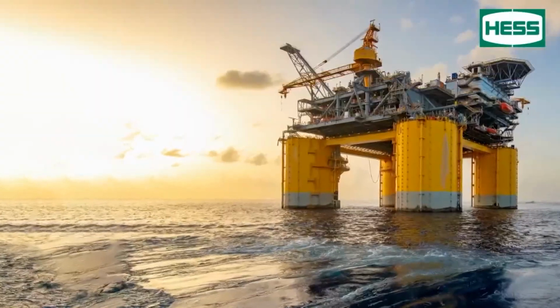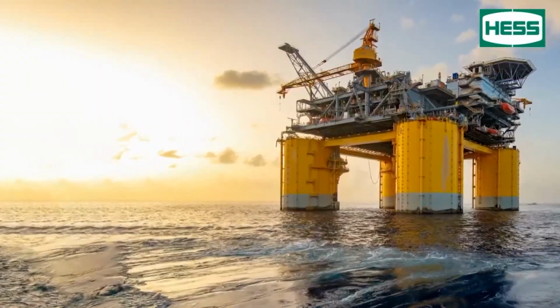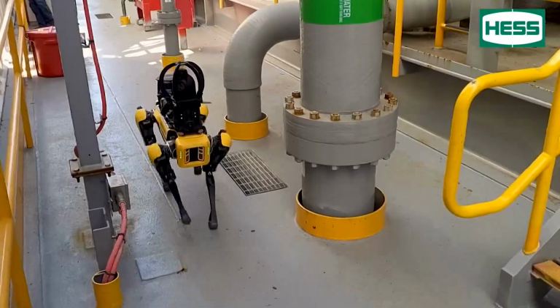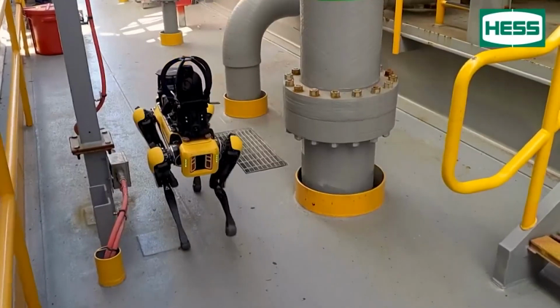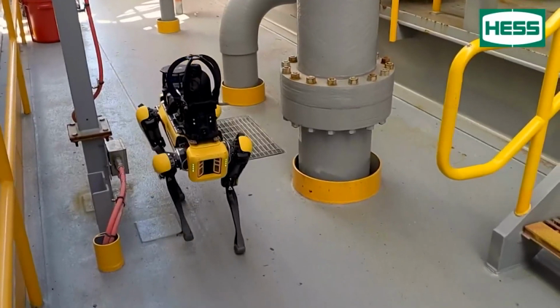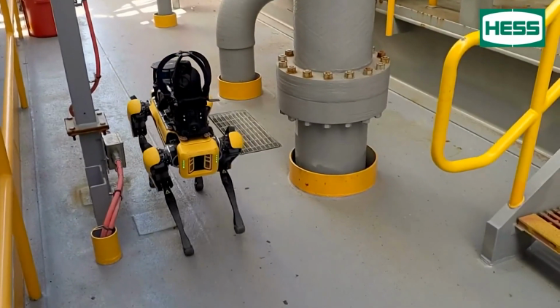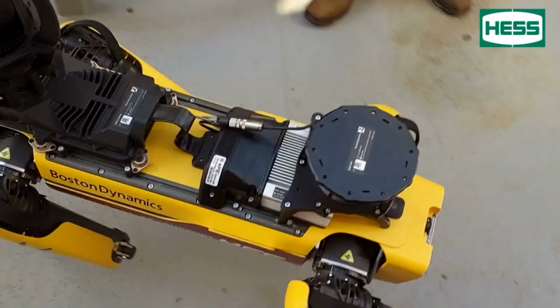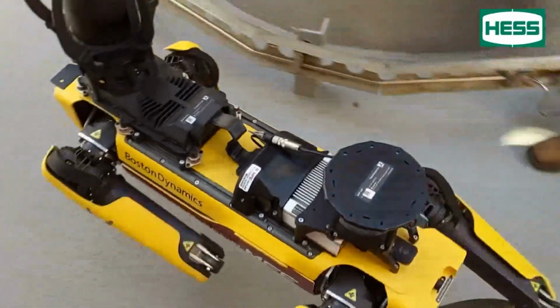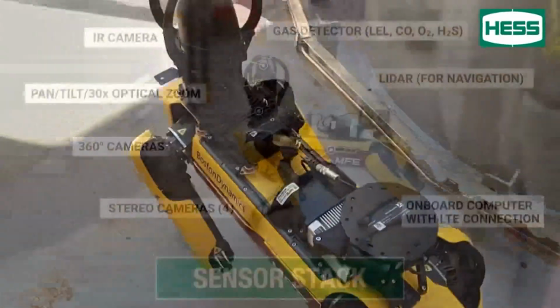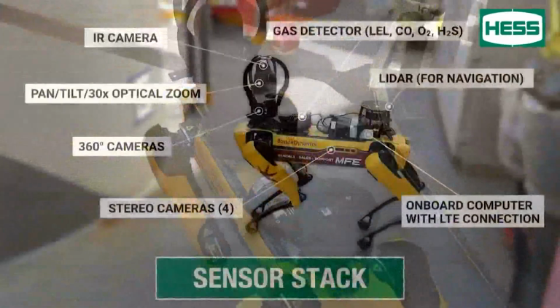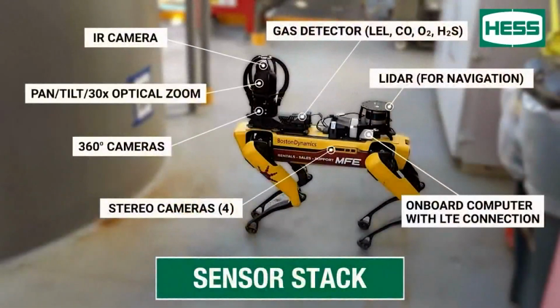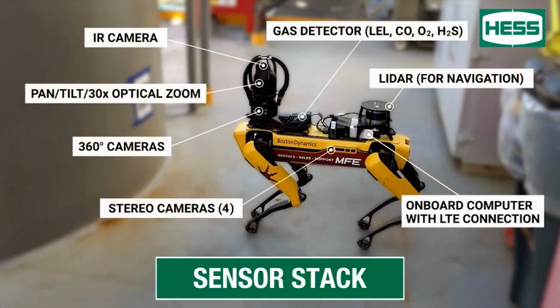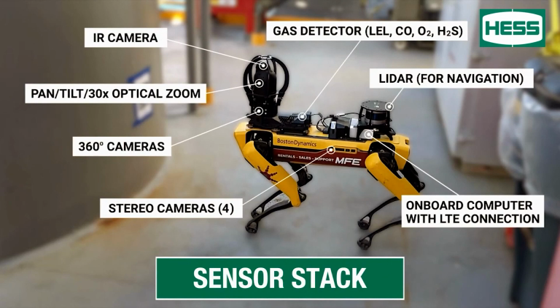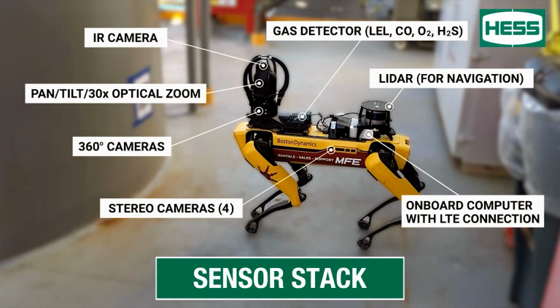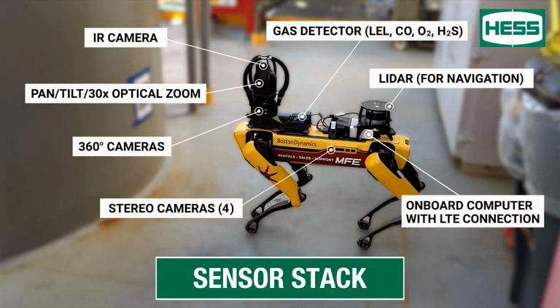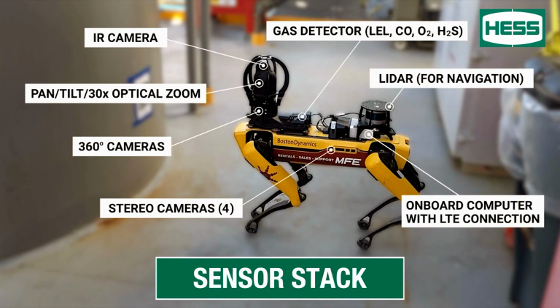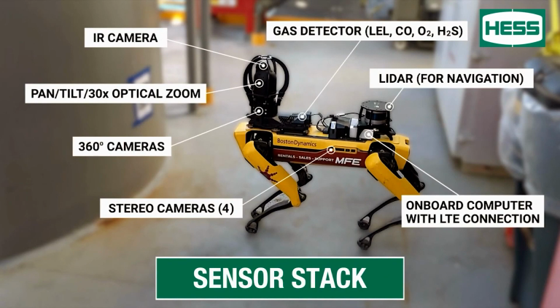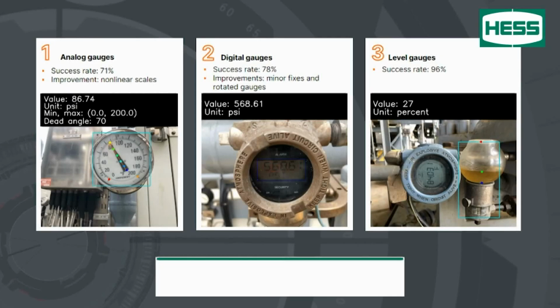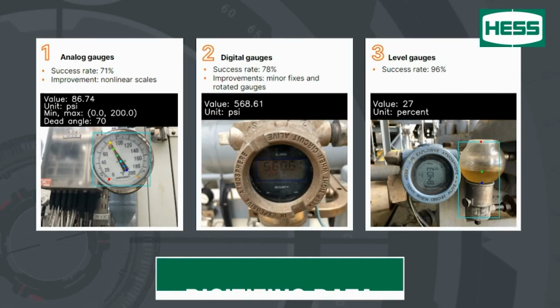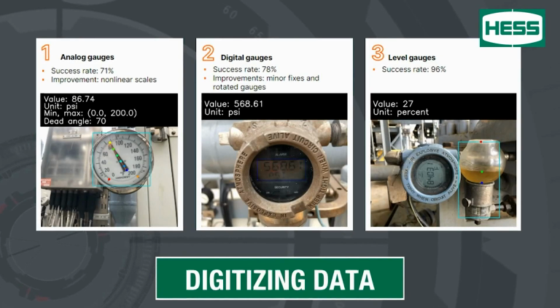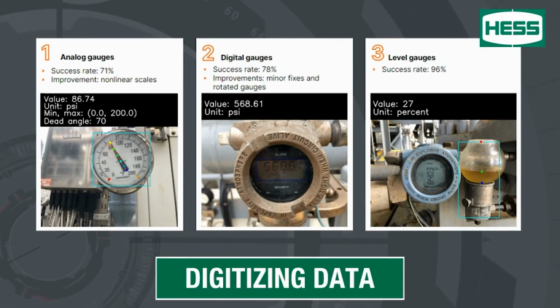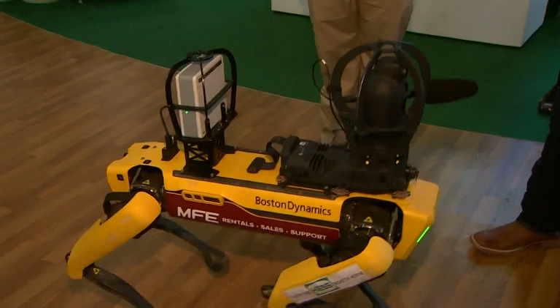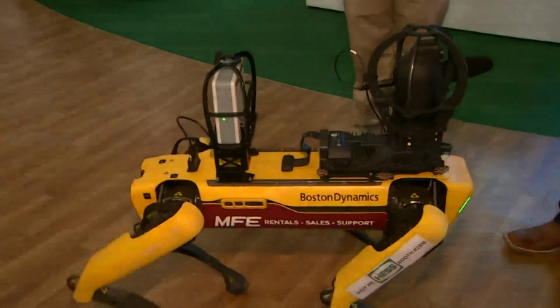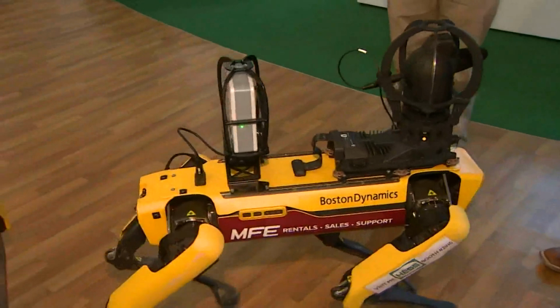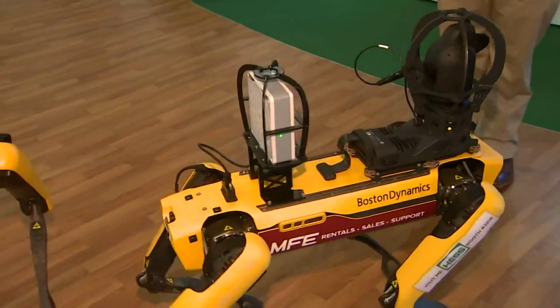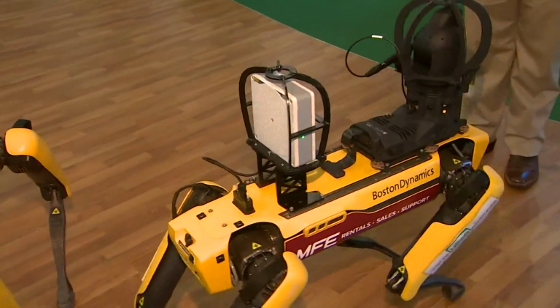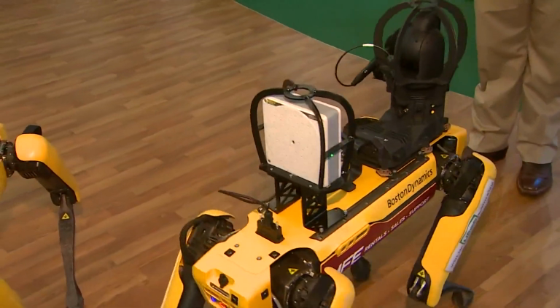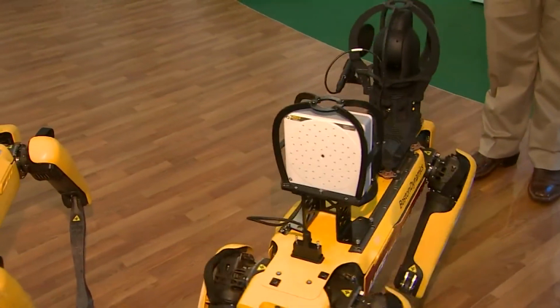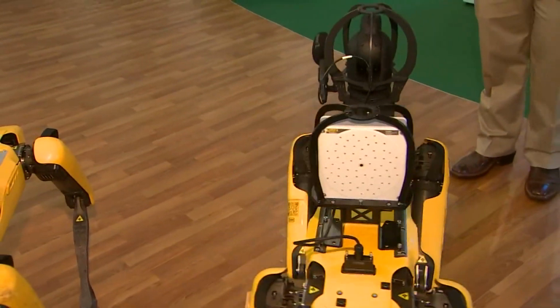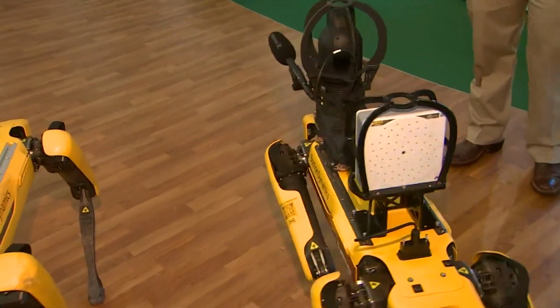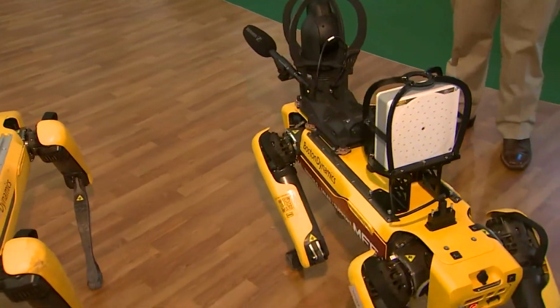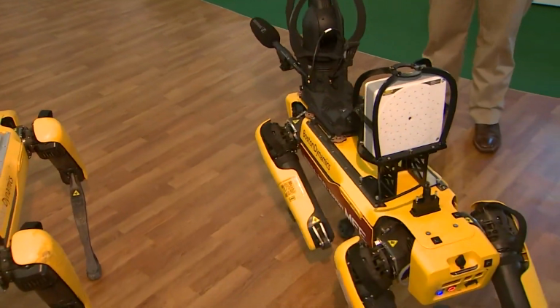Hess Corporation did a trial run on an offshore rig for routine inspection, safety work, and data collection, like pressure readings. This model has a two-way radio and several onboard cameras.